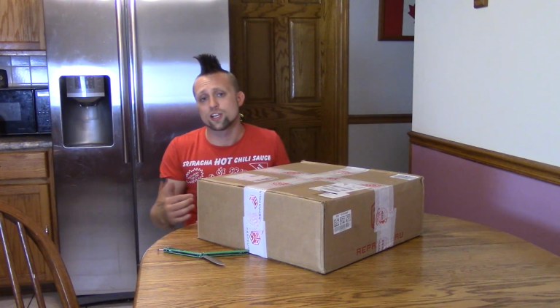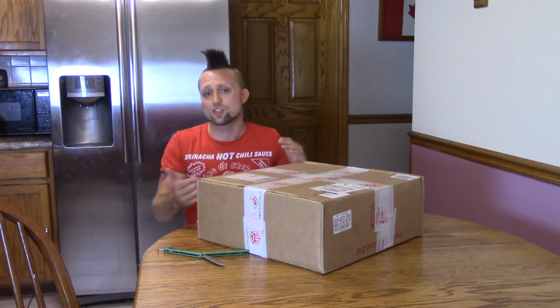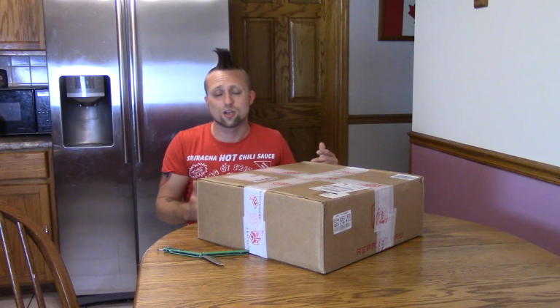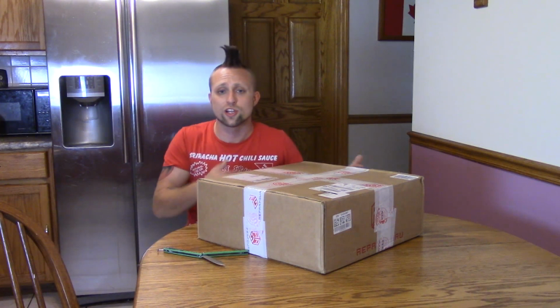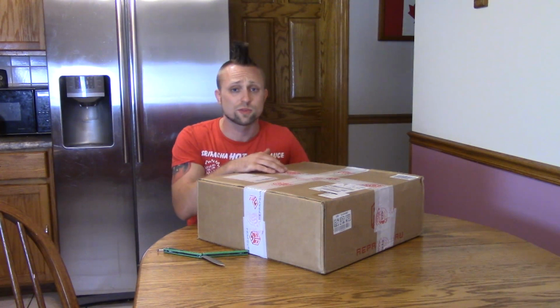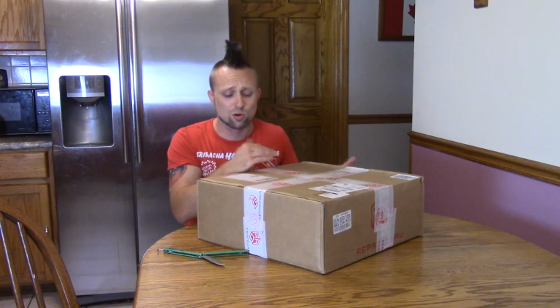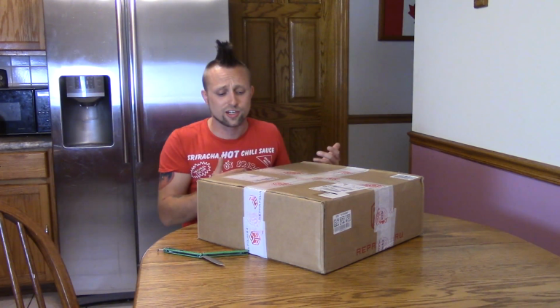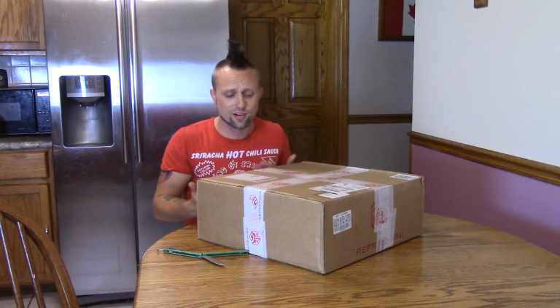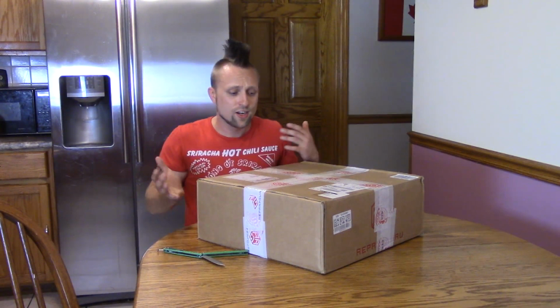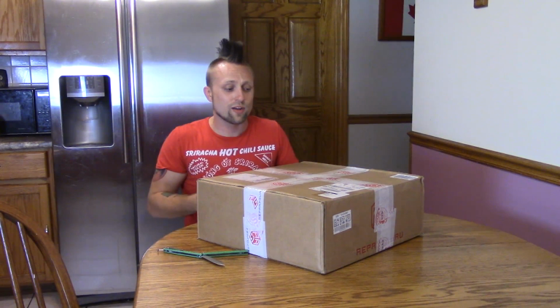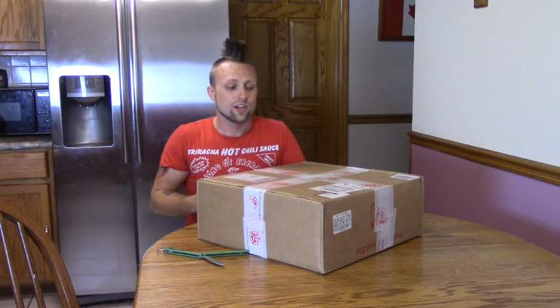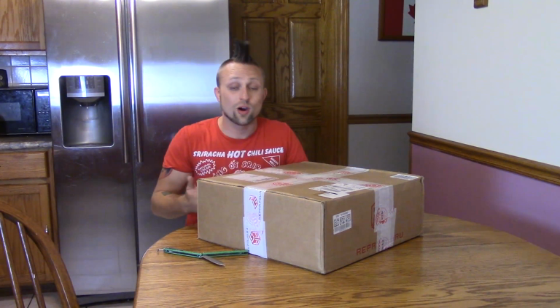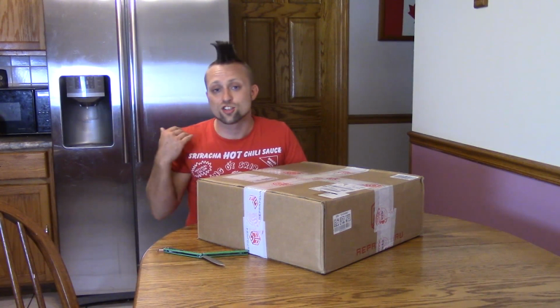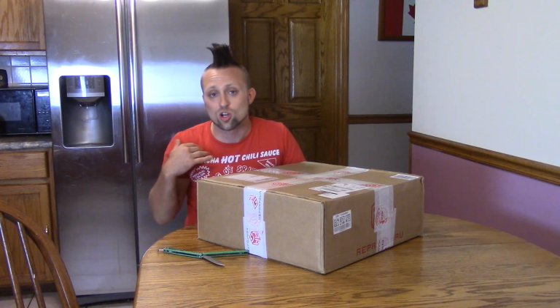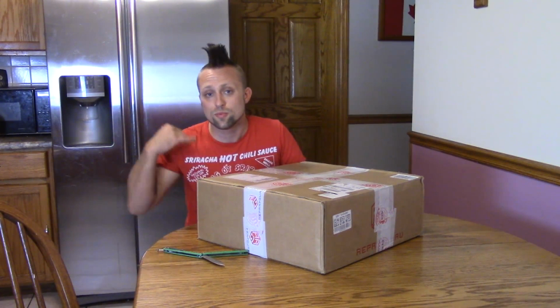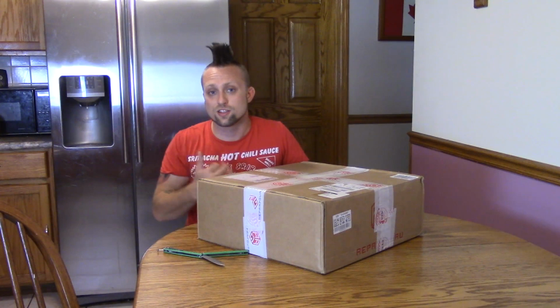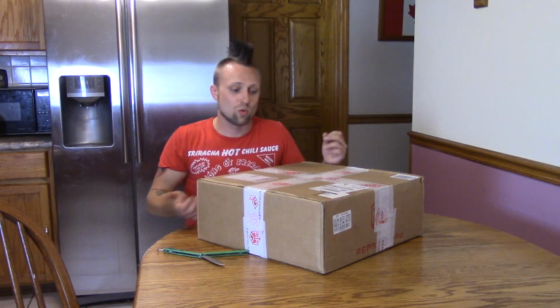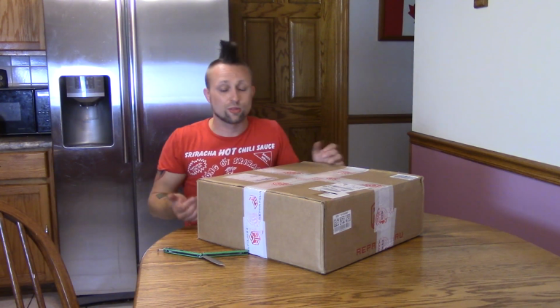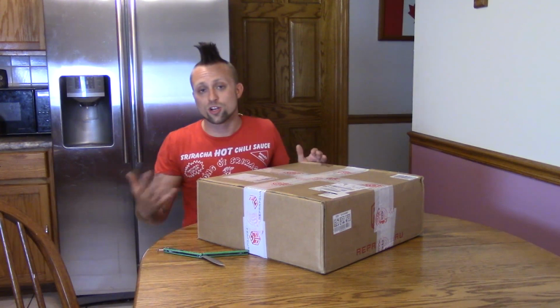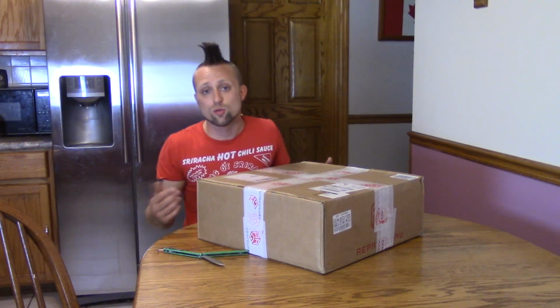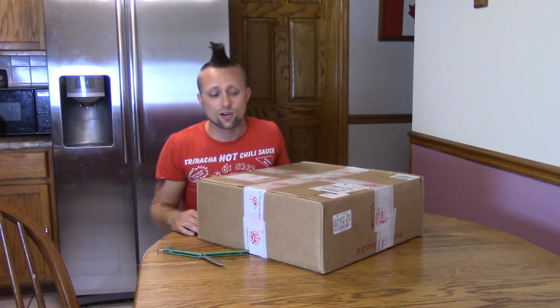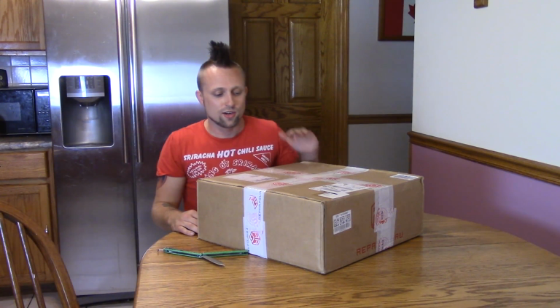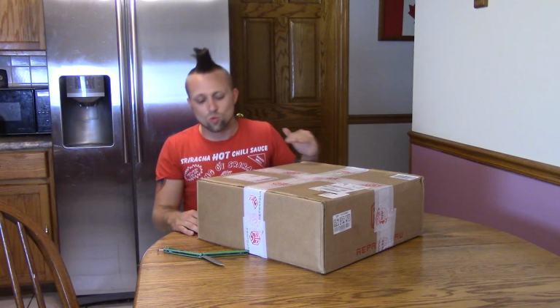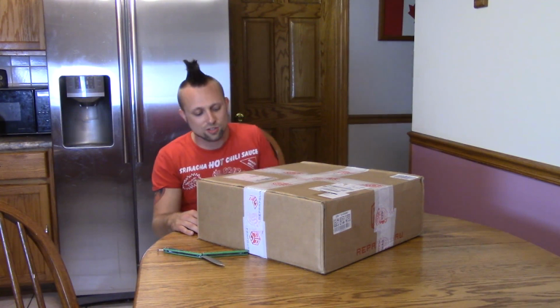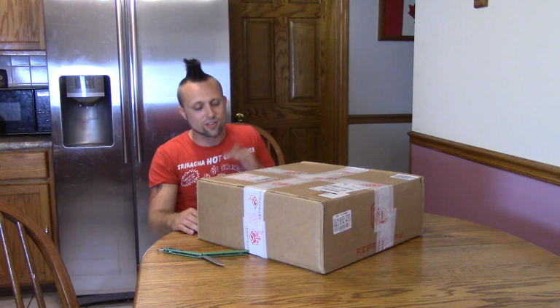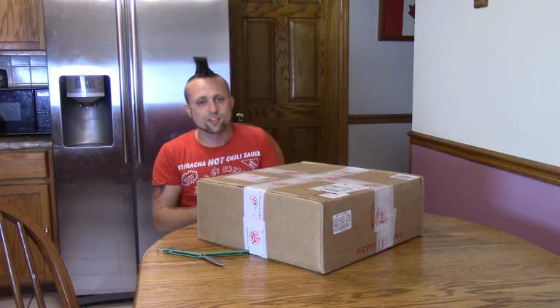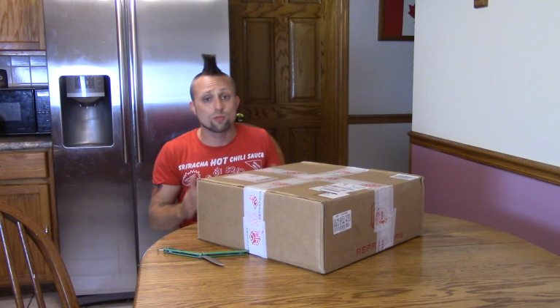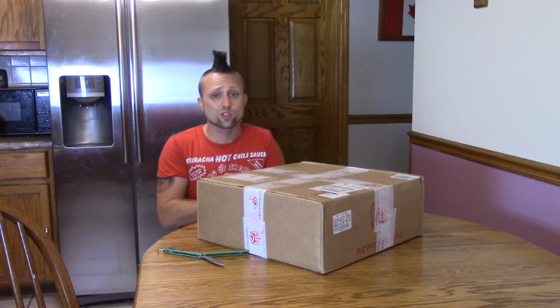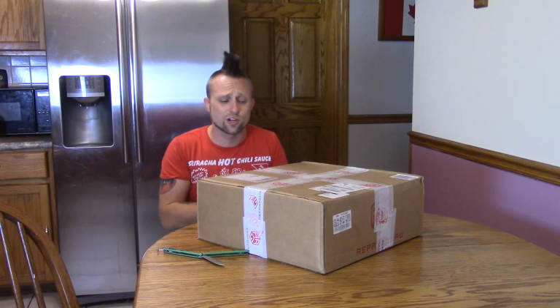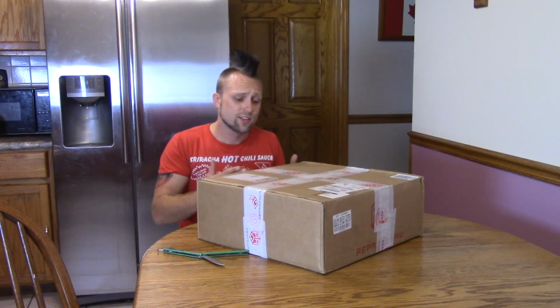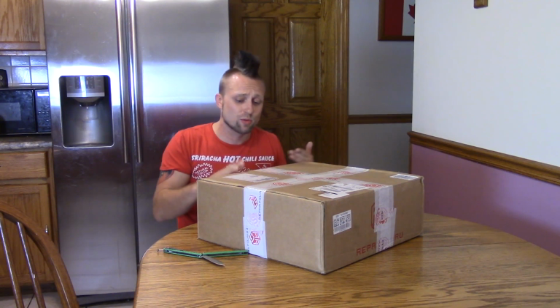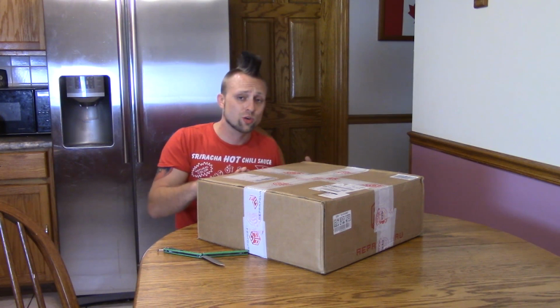They have full support, so if something's not working or something's broken, I can just call them and they can walk me through it or give me a new part. So for my first printer, I thought this would be really cool.